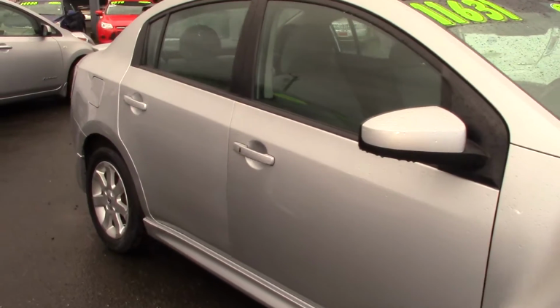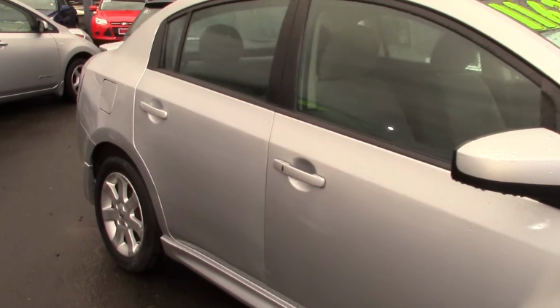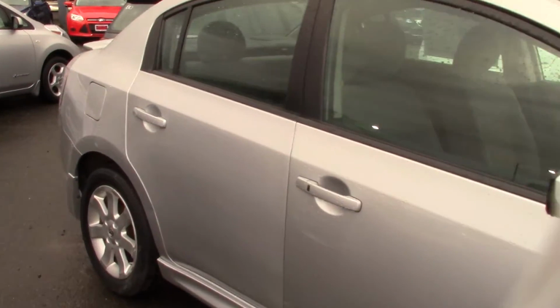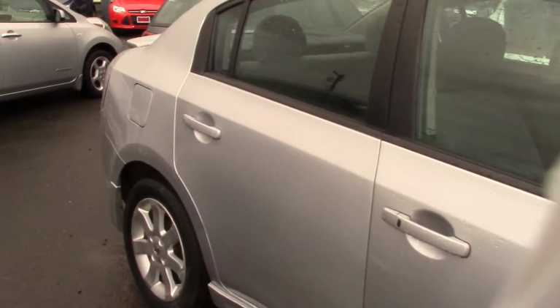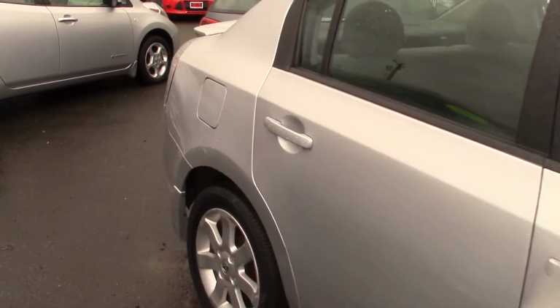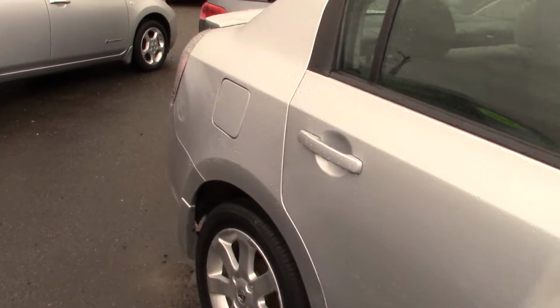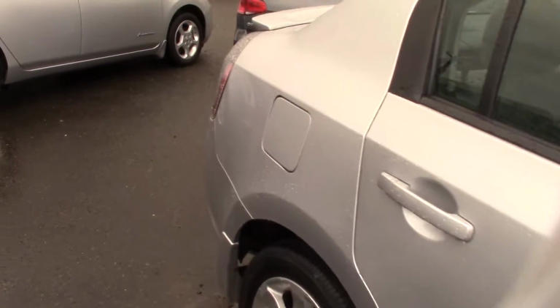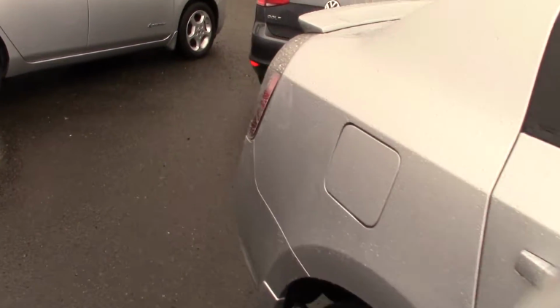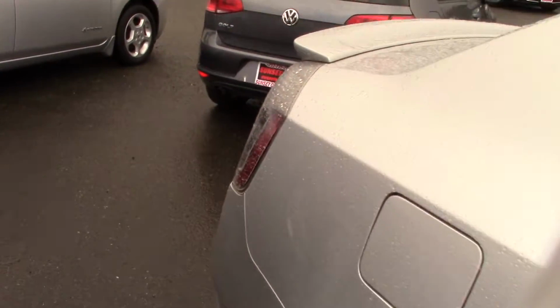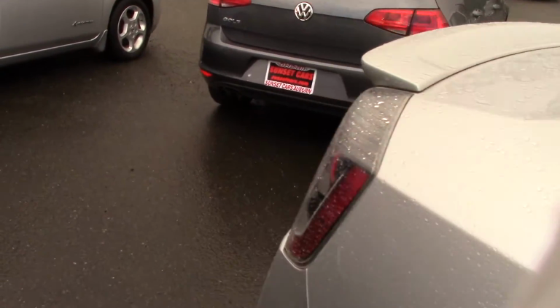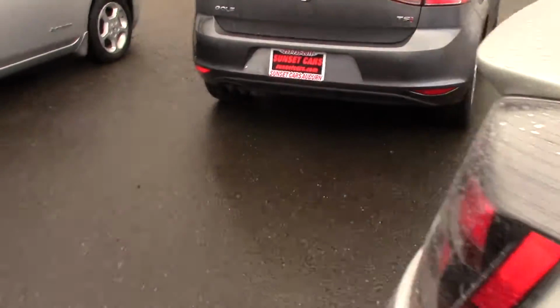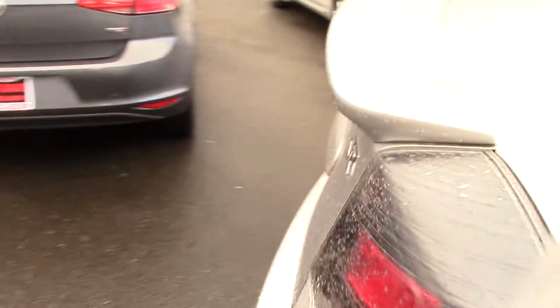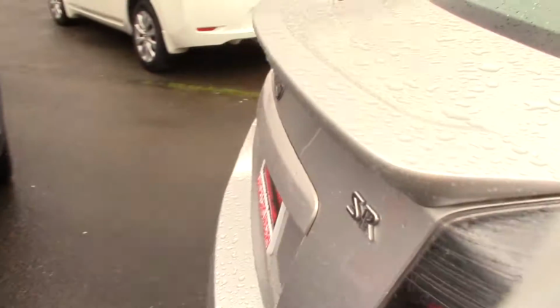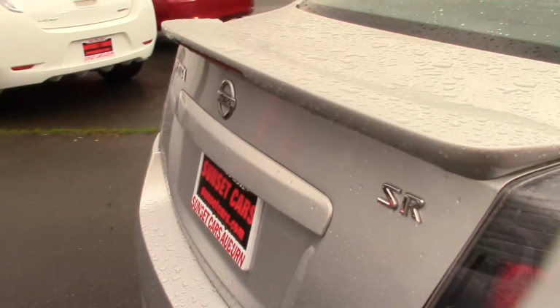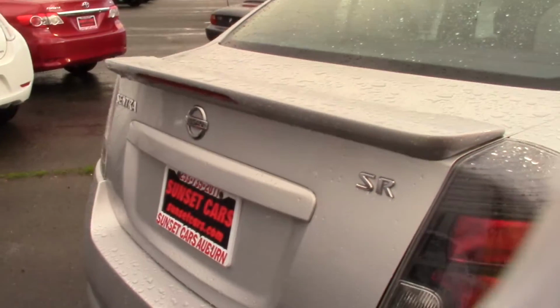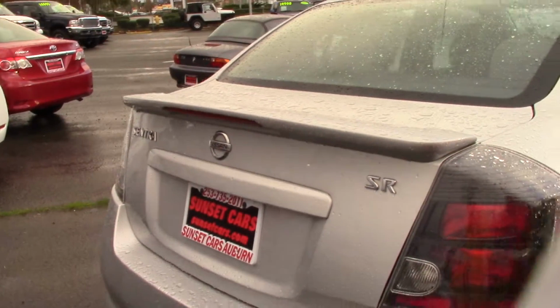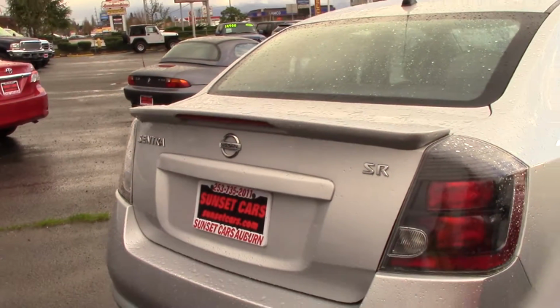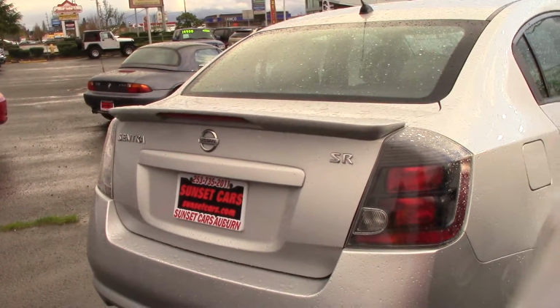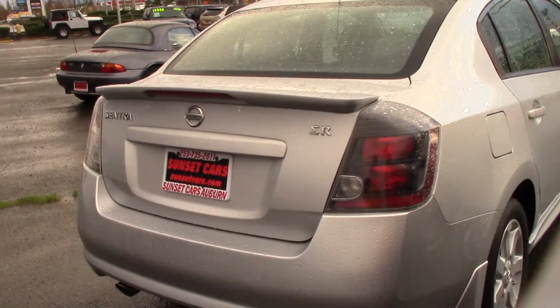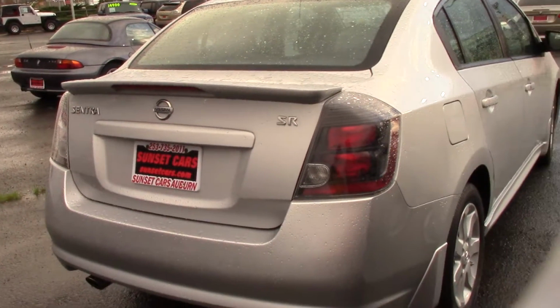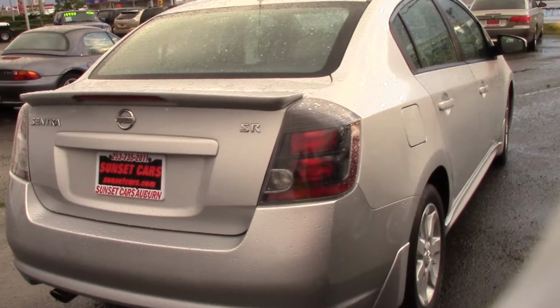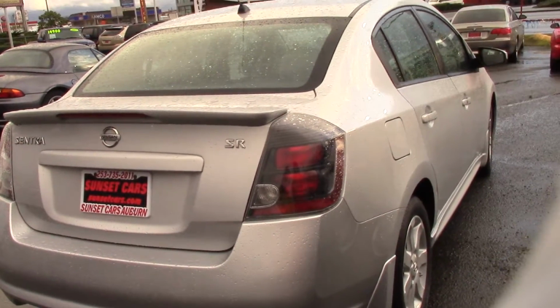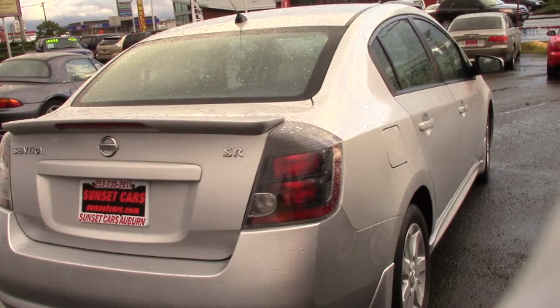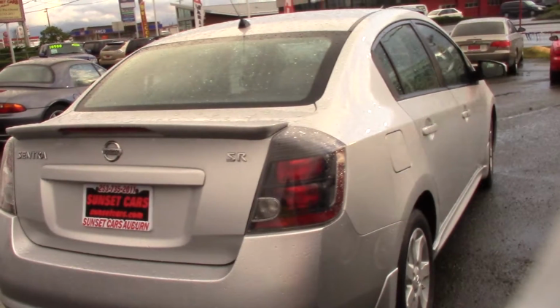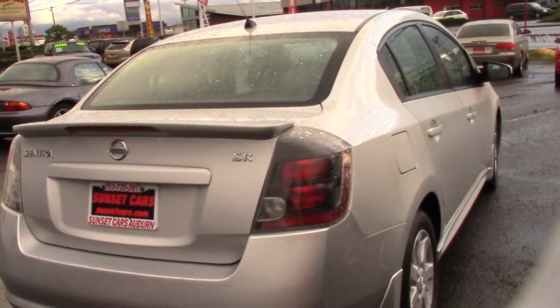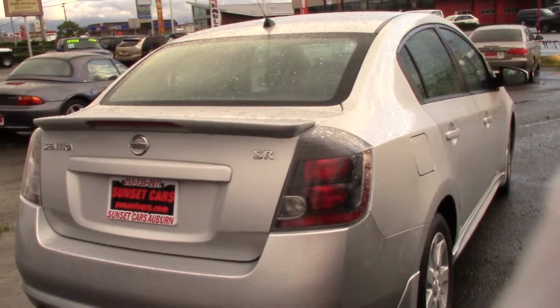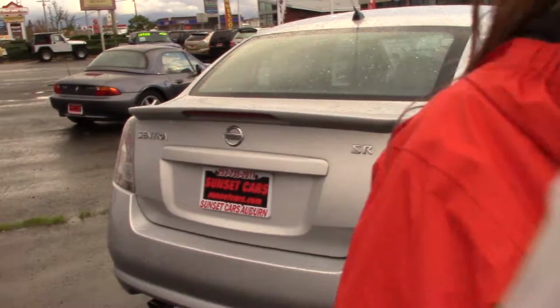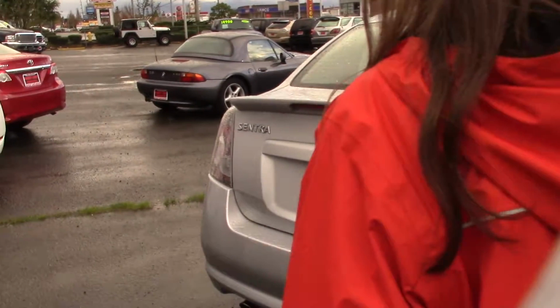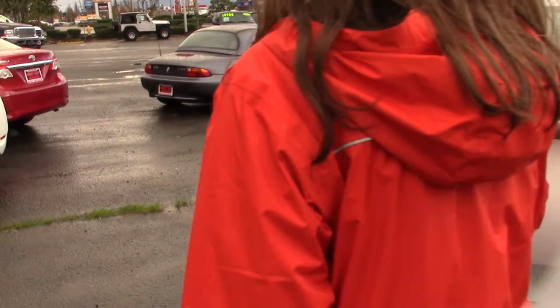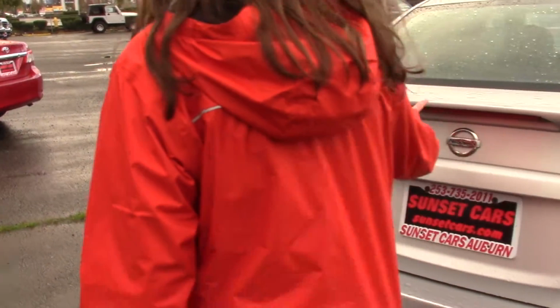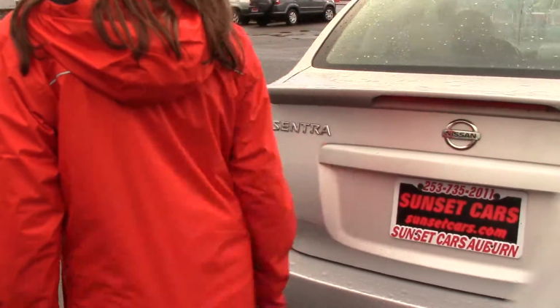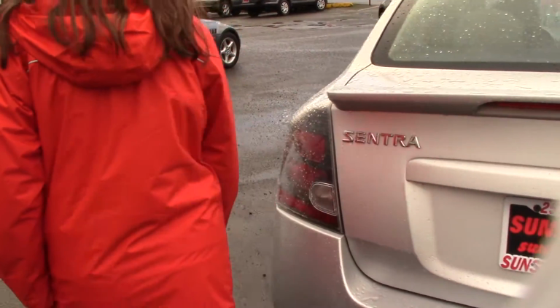First of all, this would make a great commuter car. Good mileage, and a good amount of room in the back seat actually. Most commuter cars kind of lack that, but this is pretty well. It has a rear spoiler with a rear center tail light.